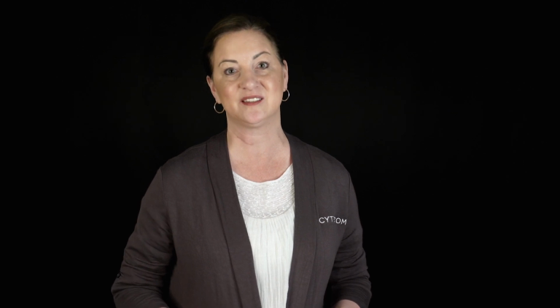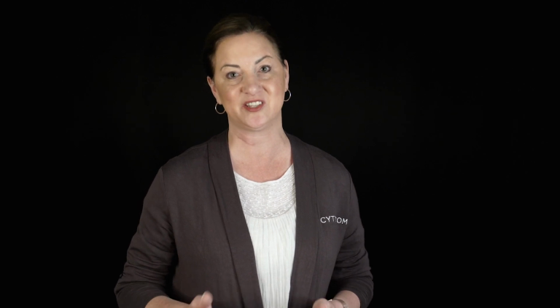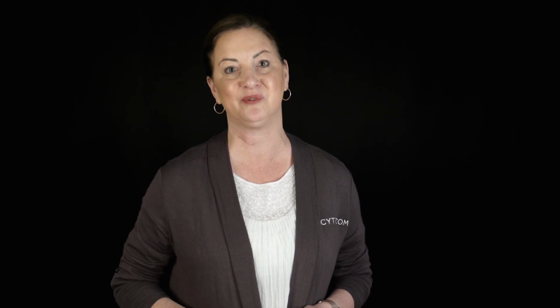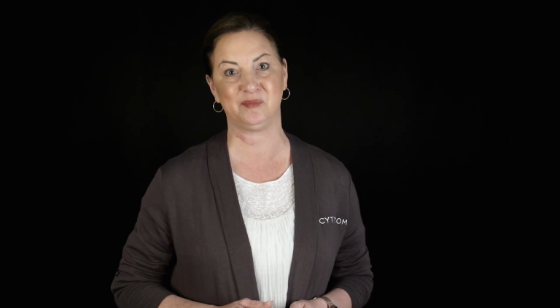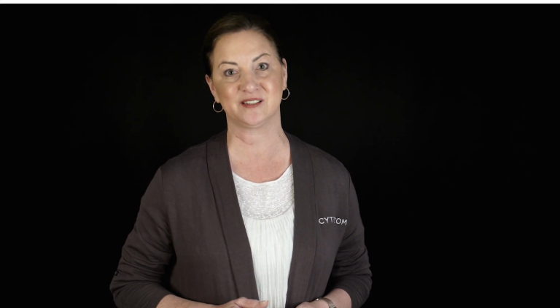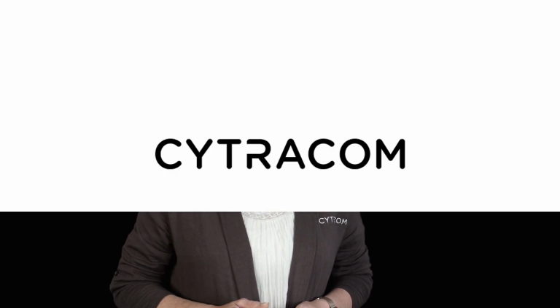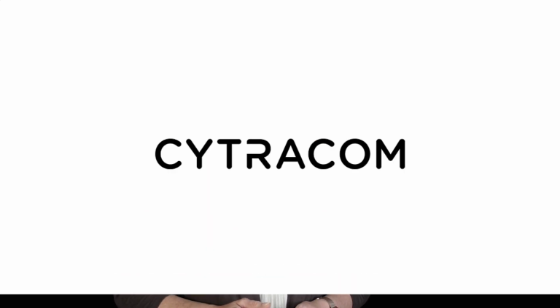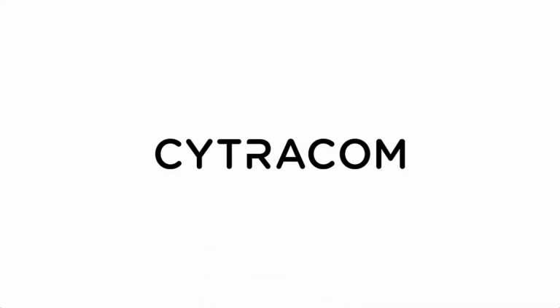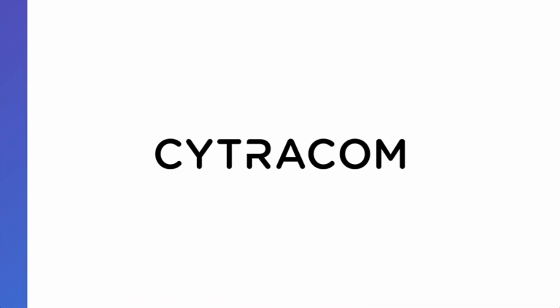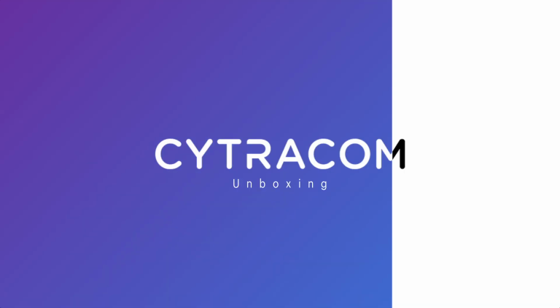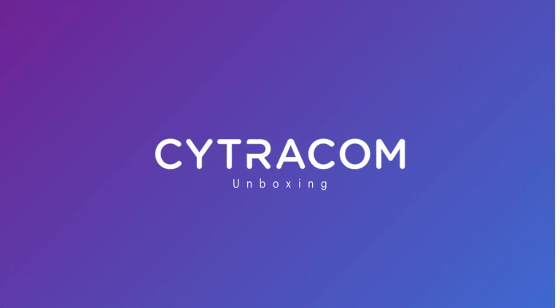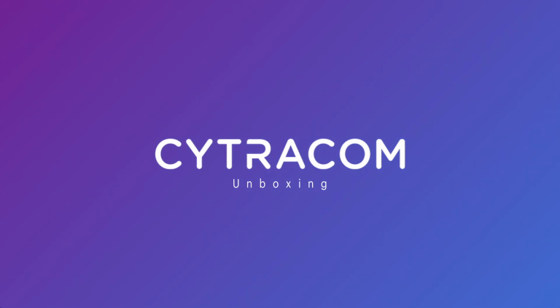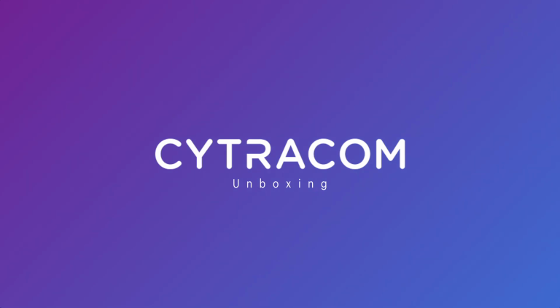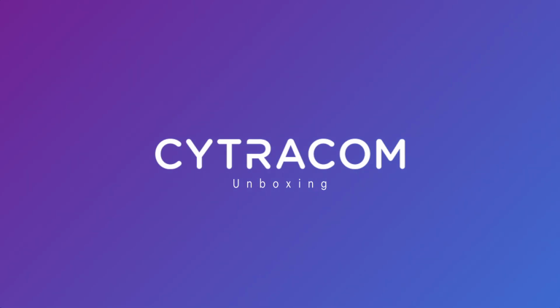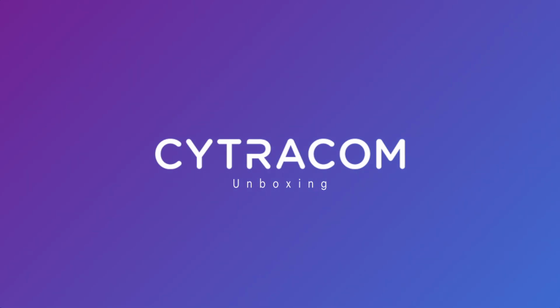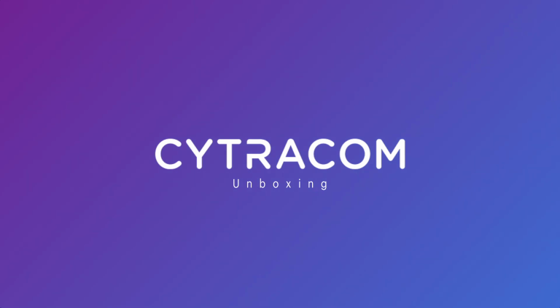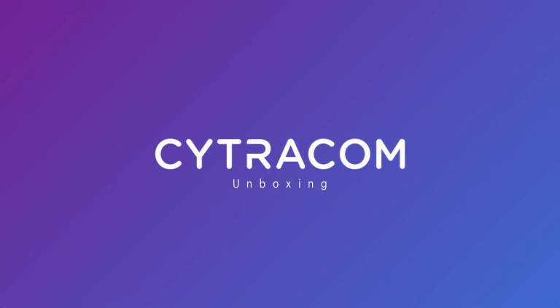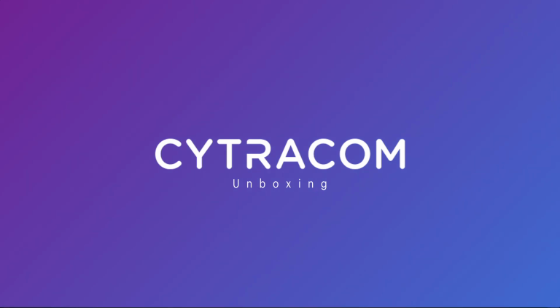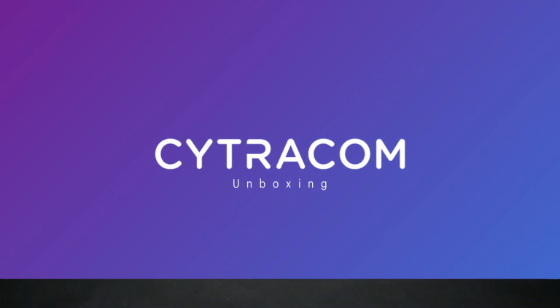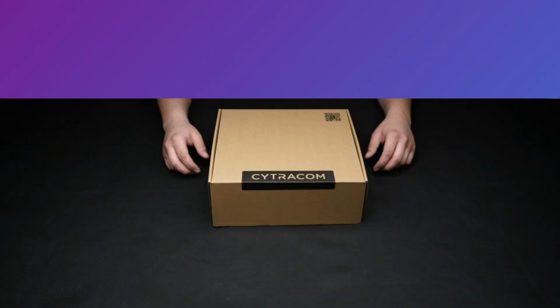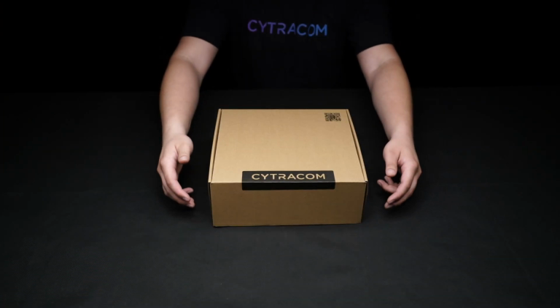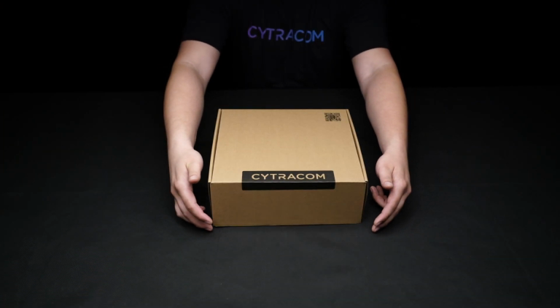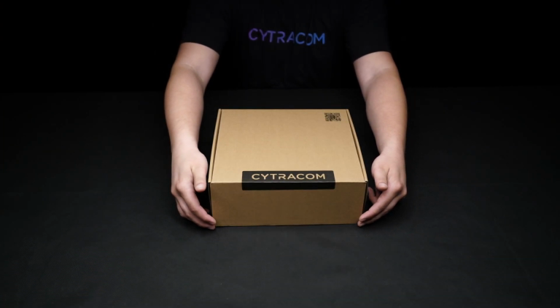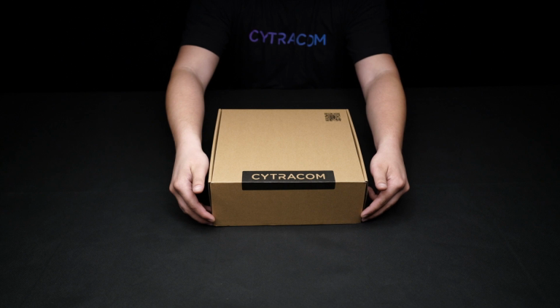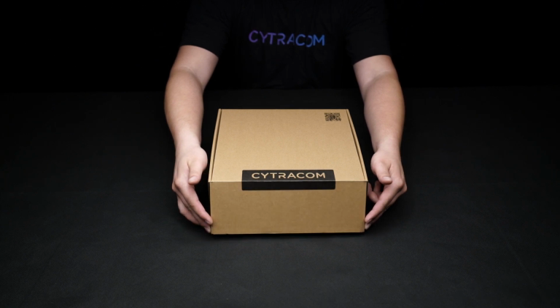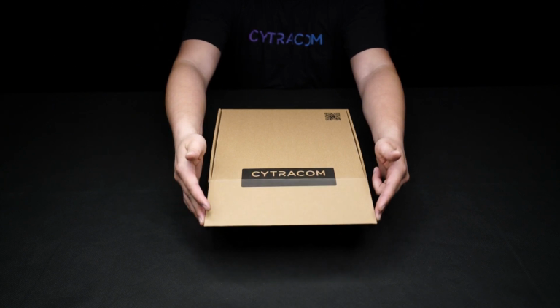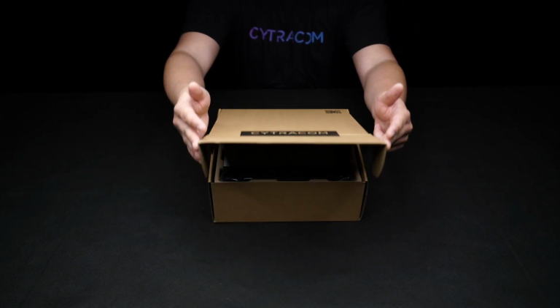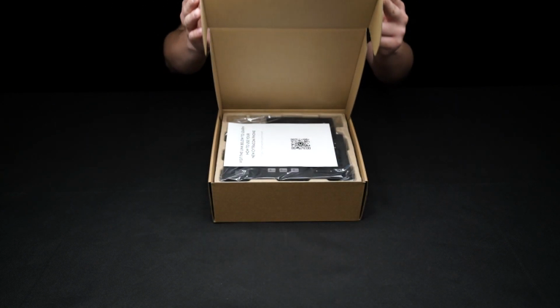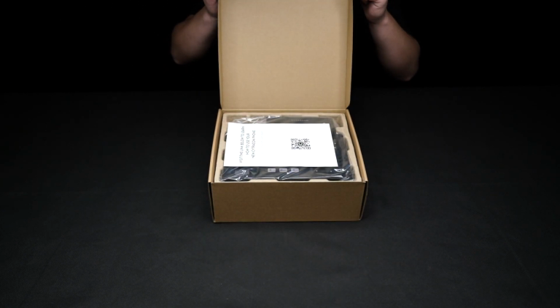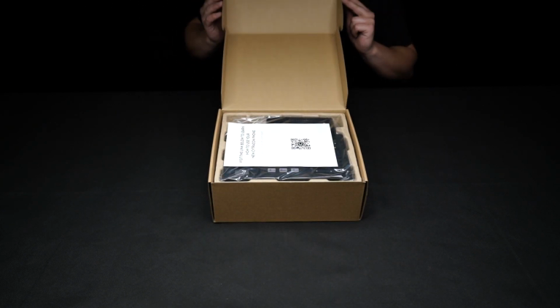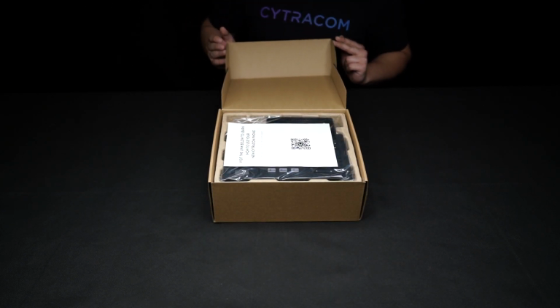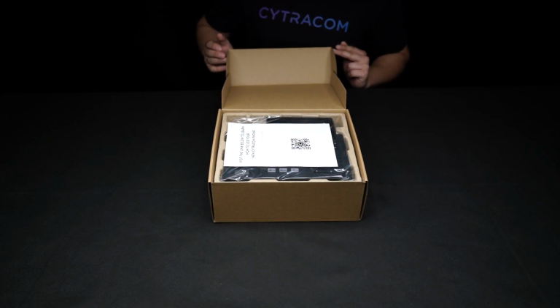So let's check out what's in the box. Now that you have your new D2 device, let's see what's in the box.